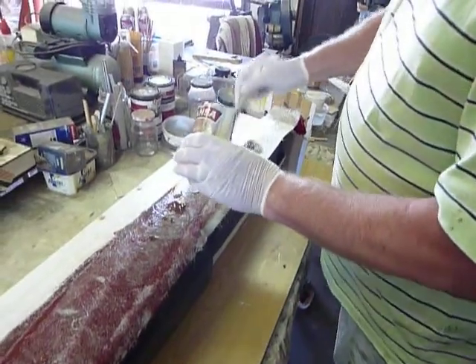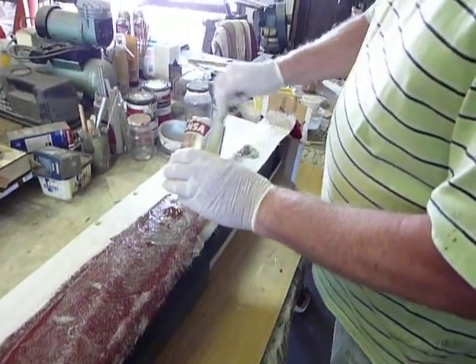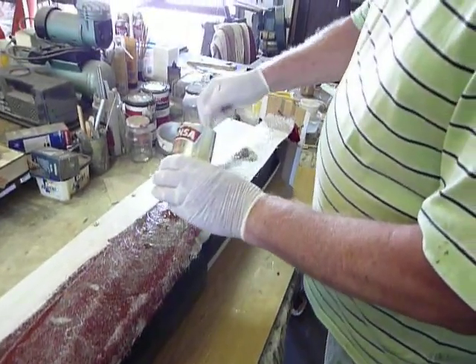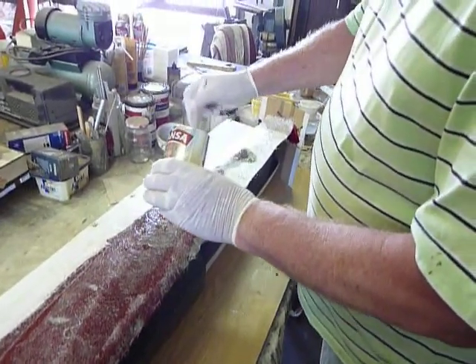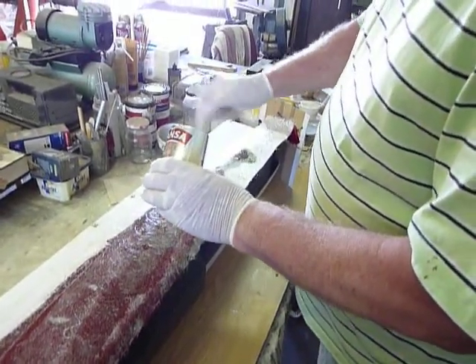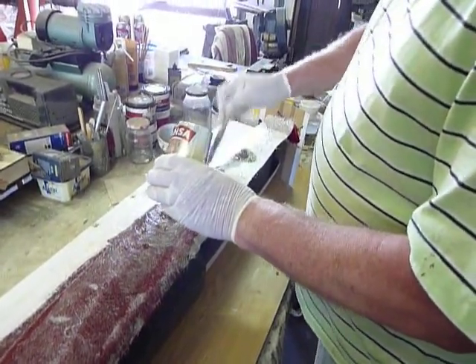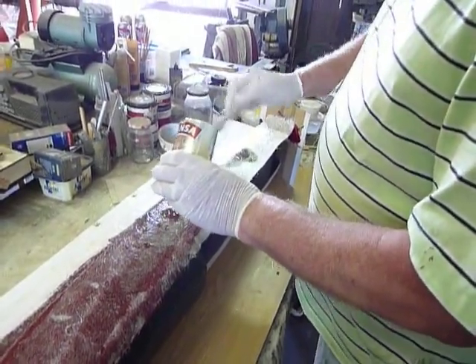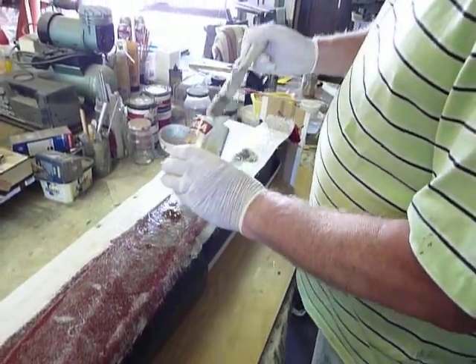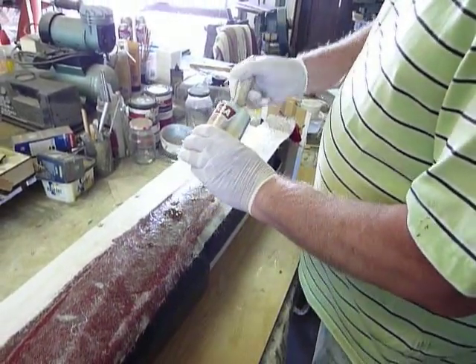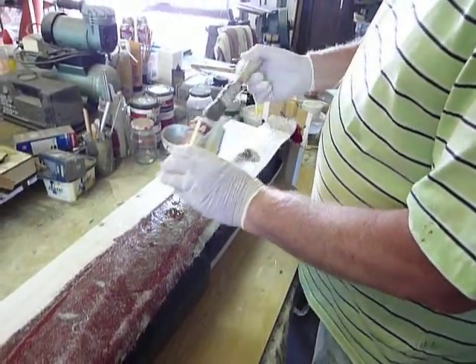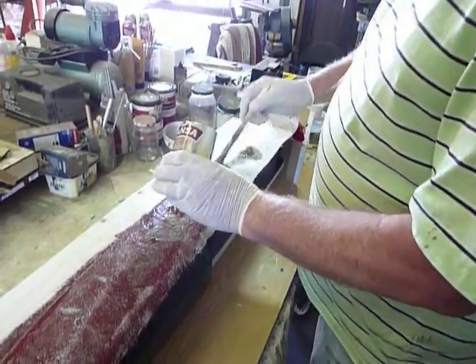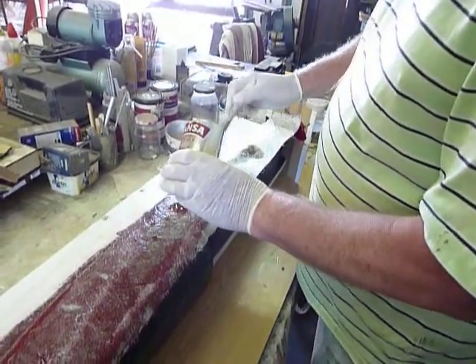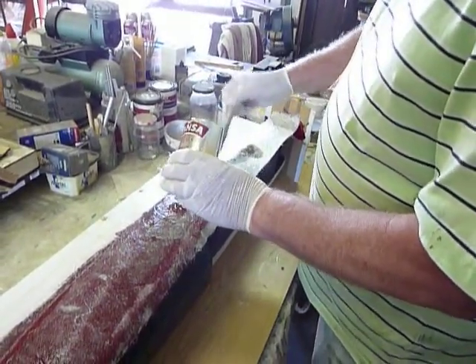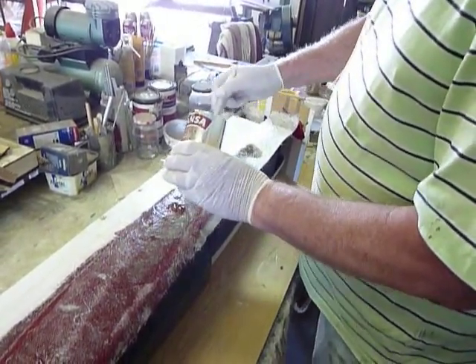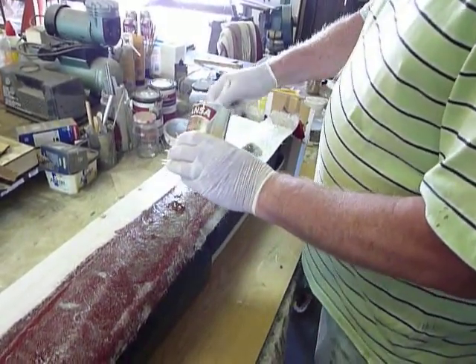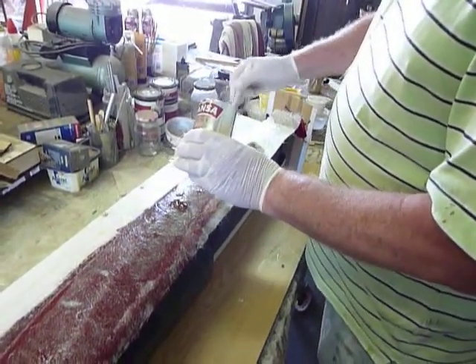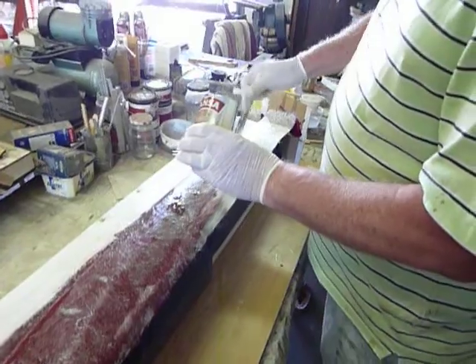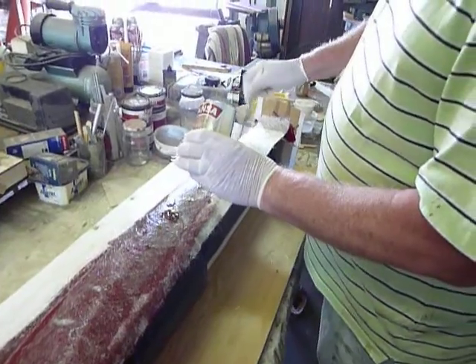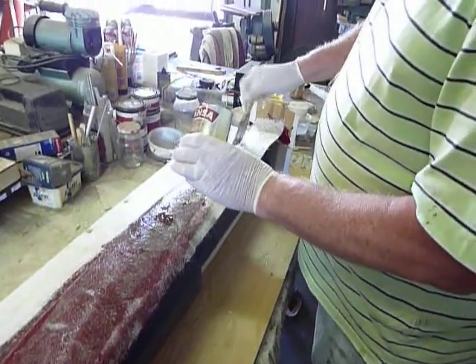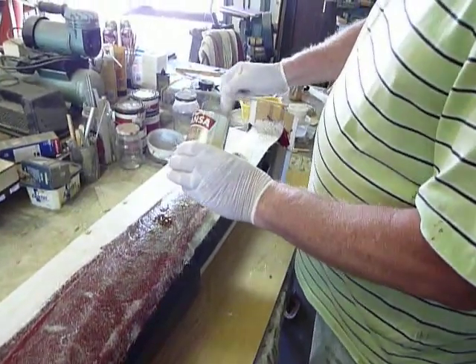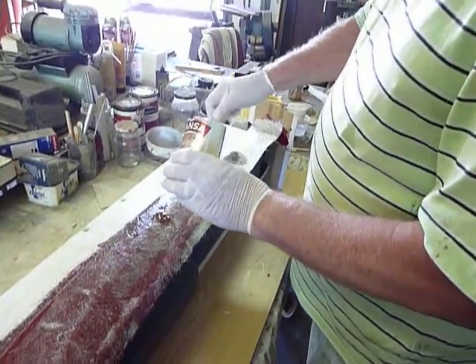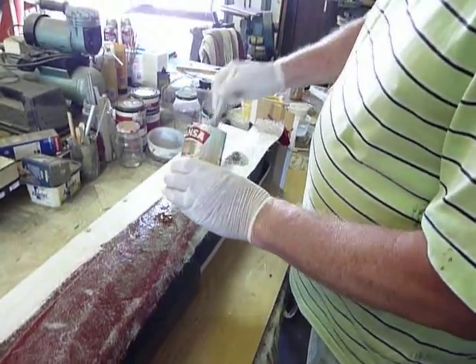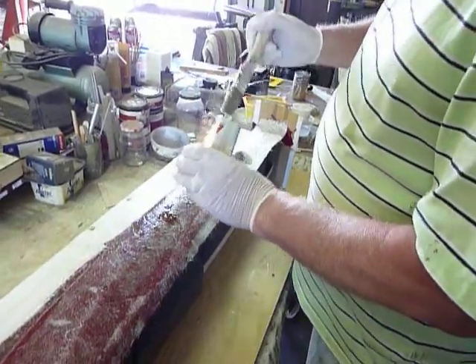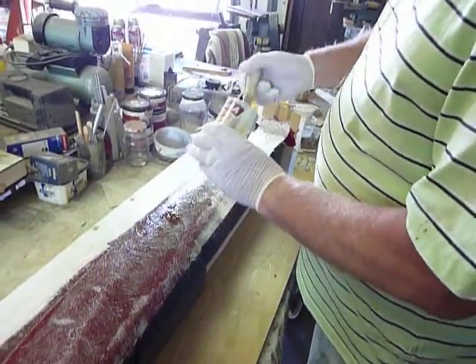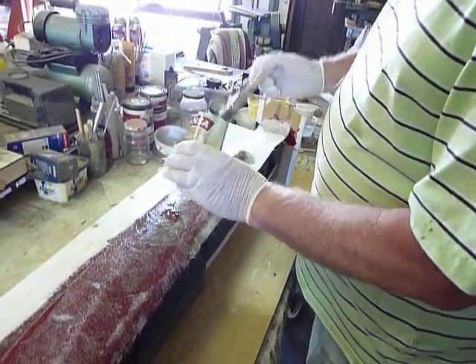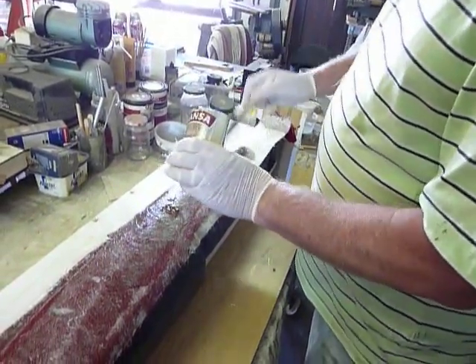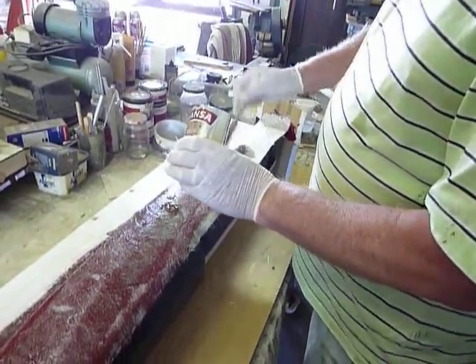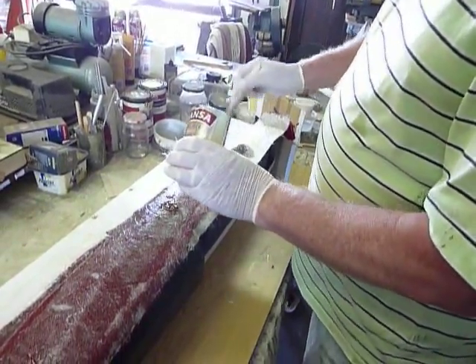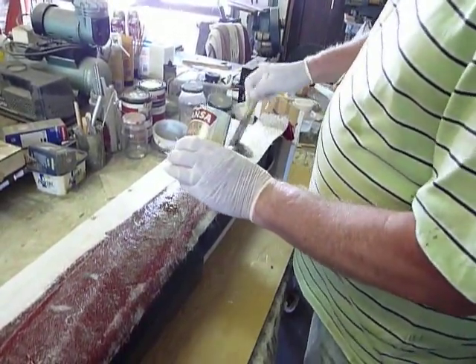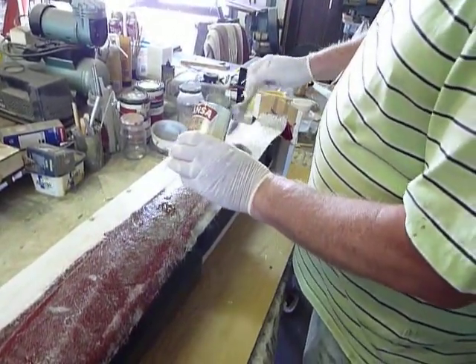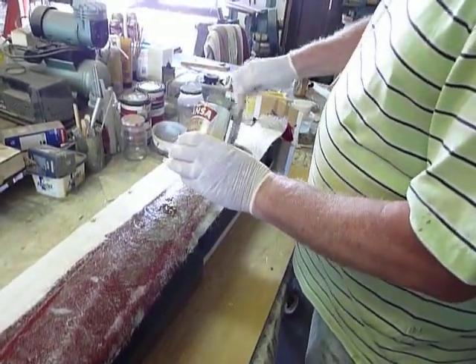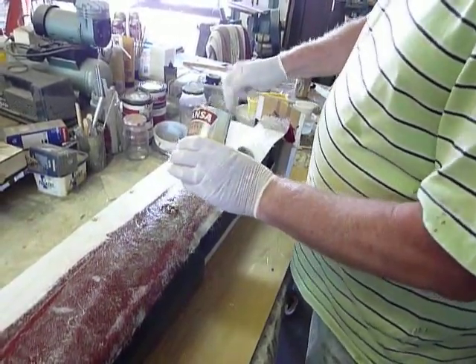That's actually not so difficult. The big answer is to prep what you are going to glass properly.